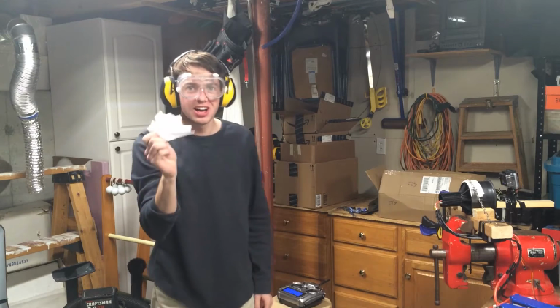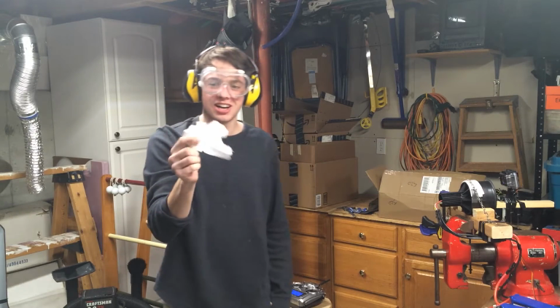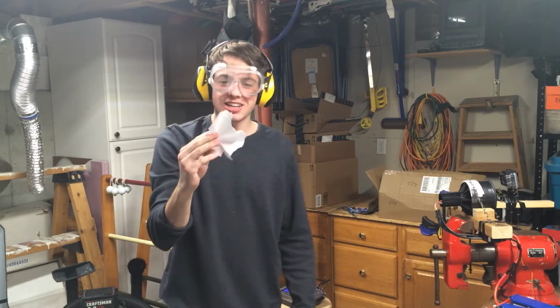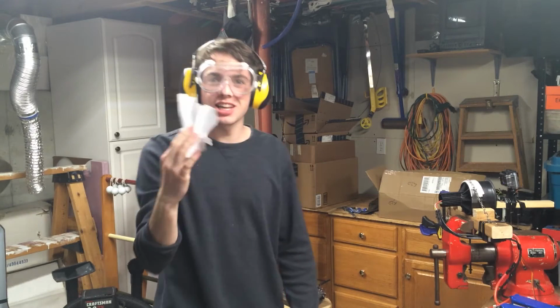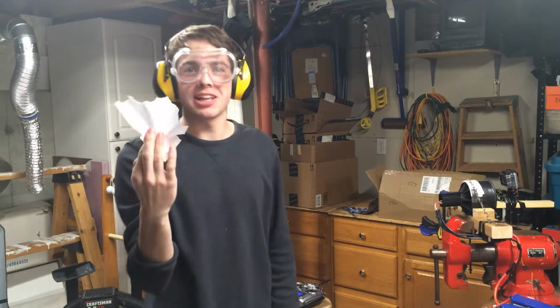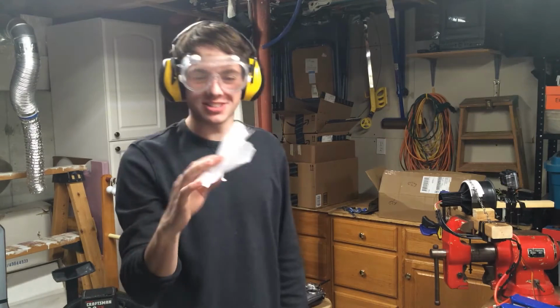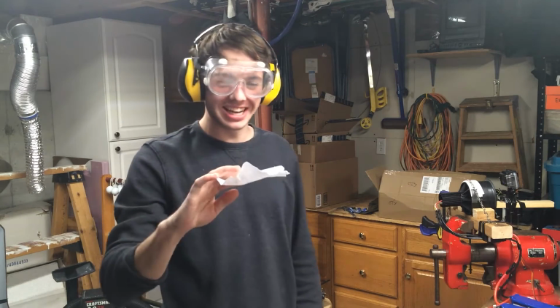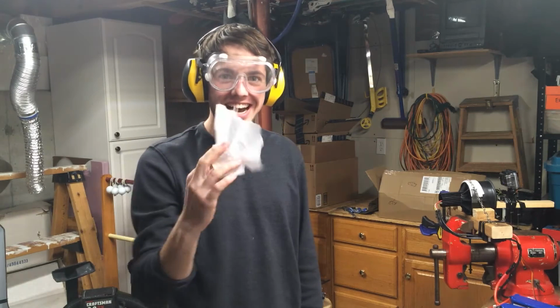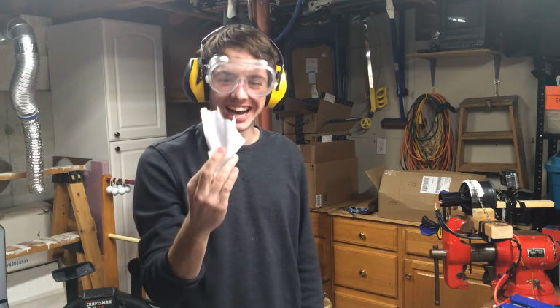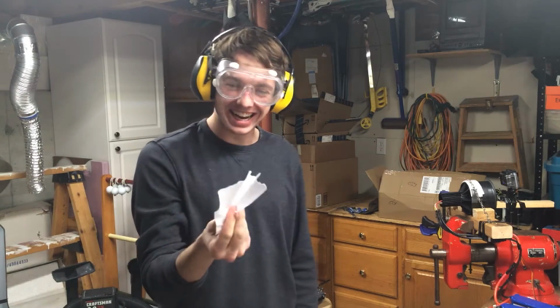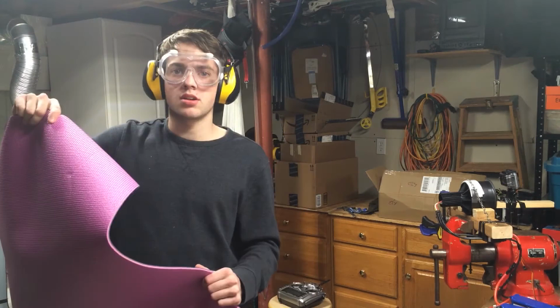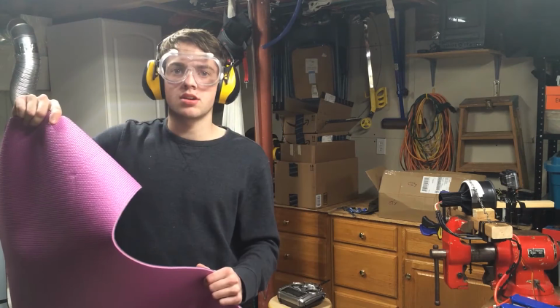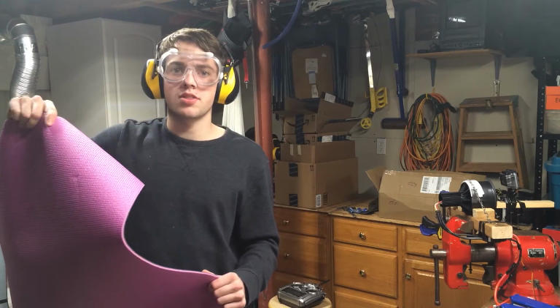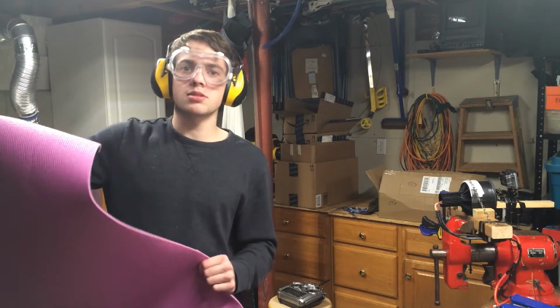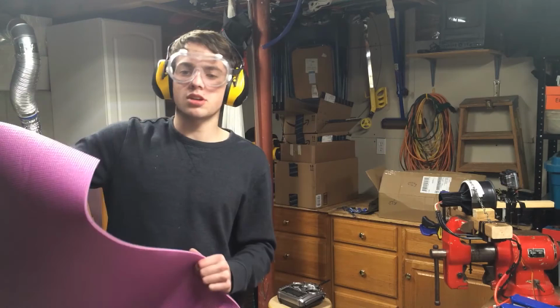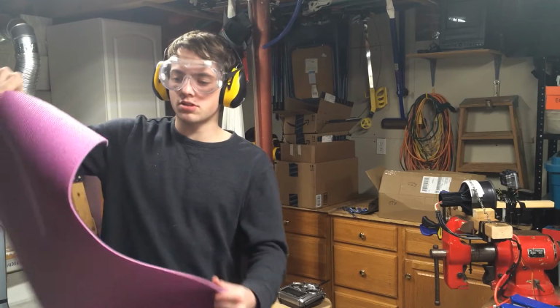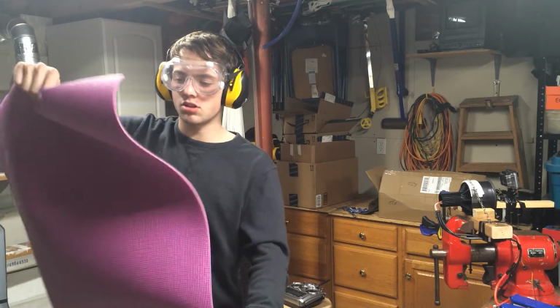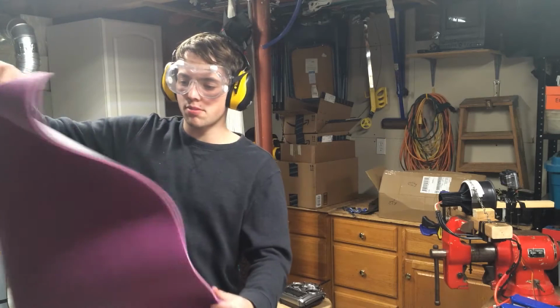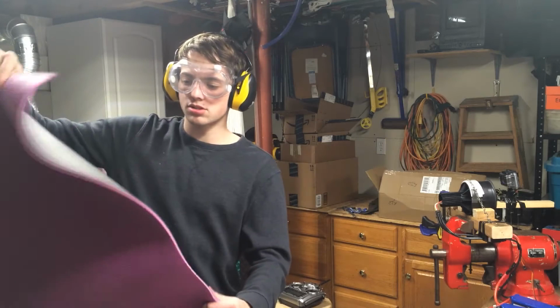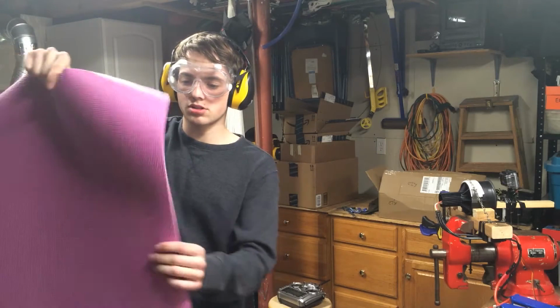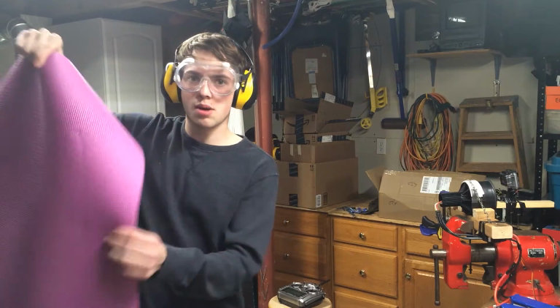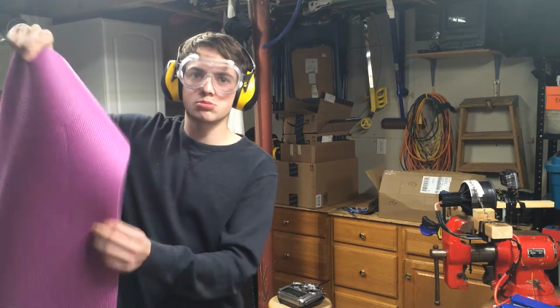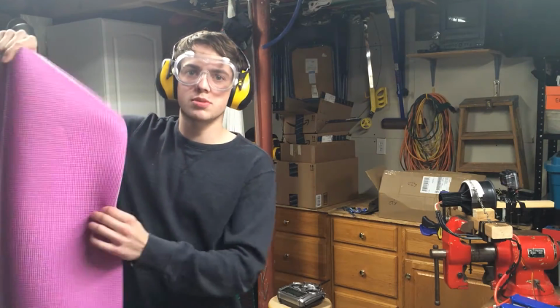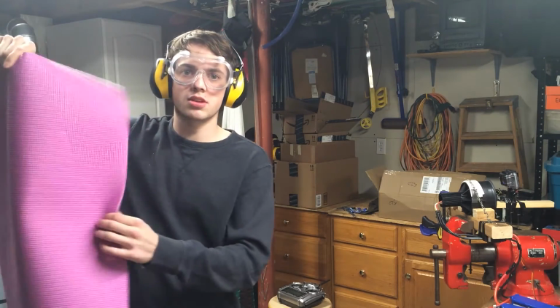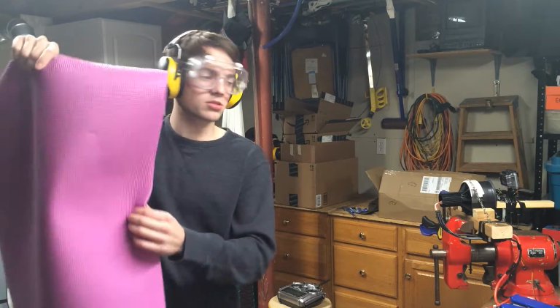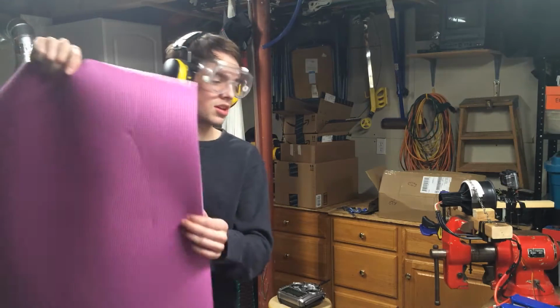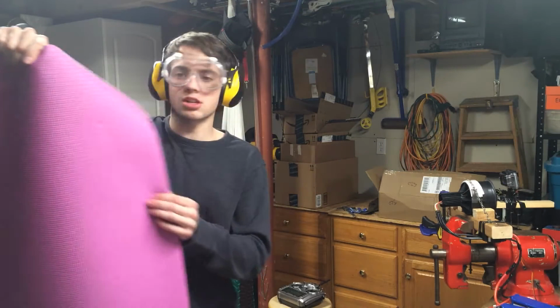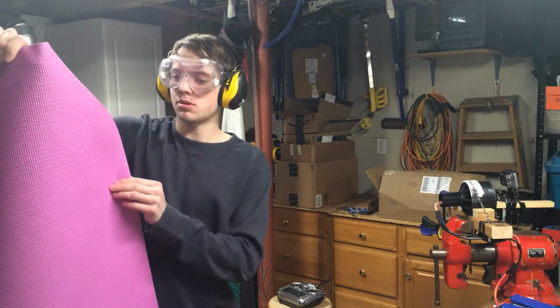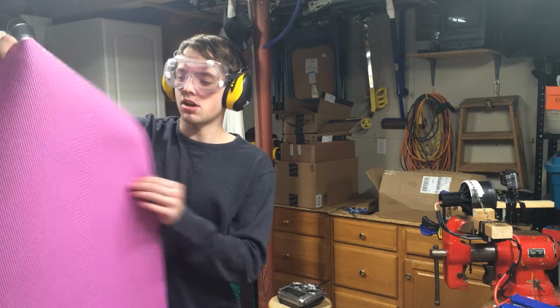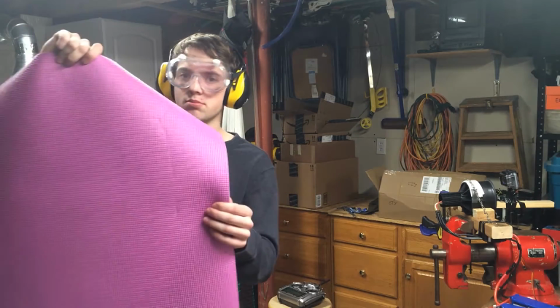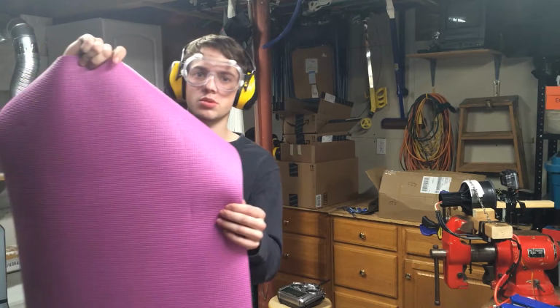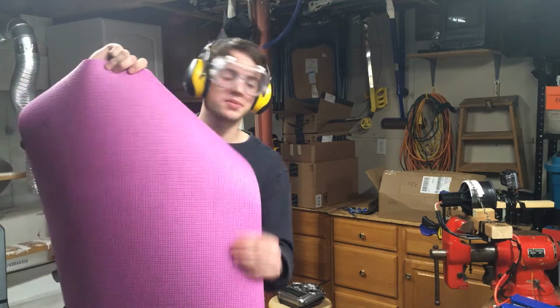Got a little bit left. This is a pretty heavy-duty yoga mat, so I'm not sure how much movement the actual EDF is going to be able to put on it, but we'll see.